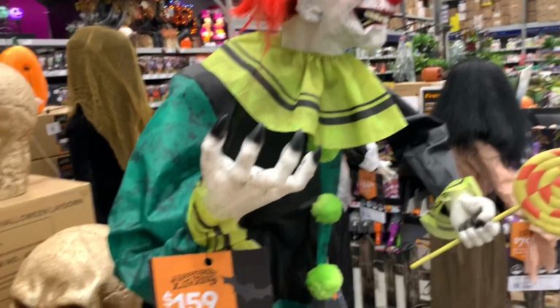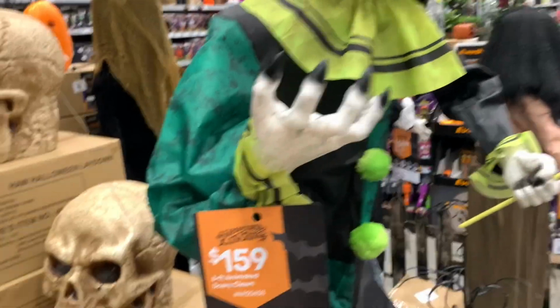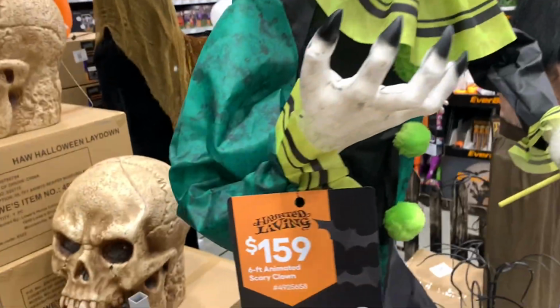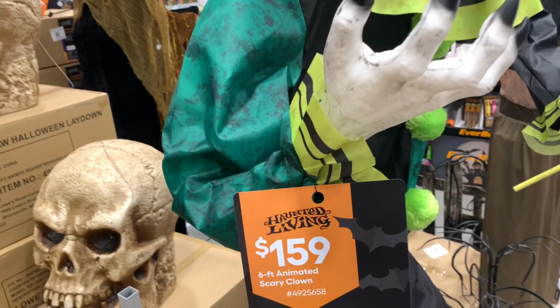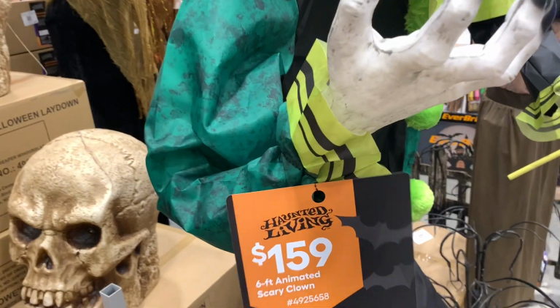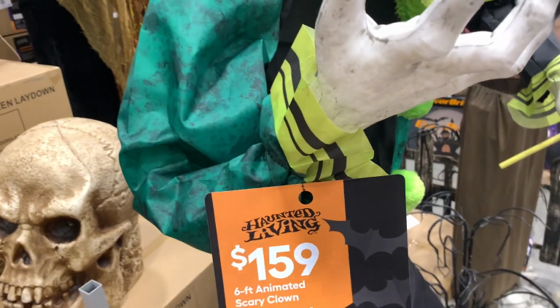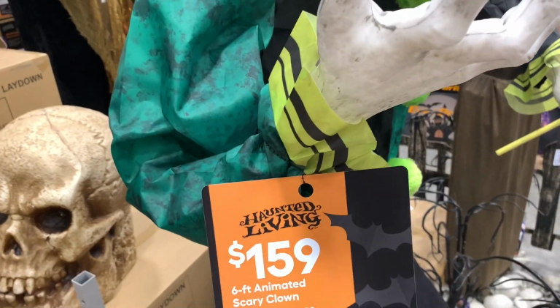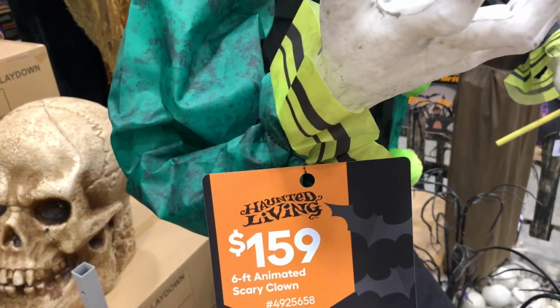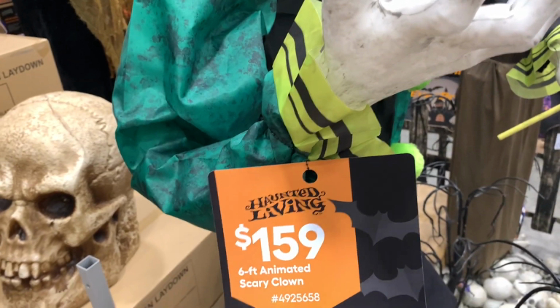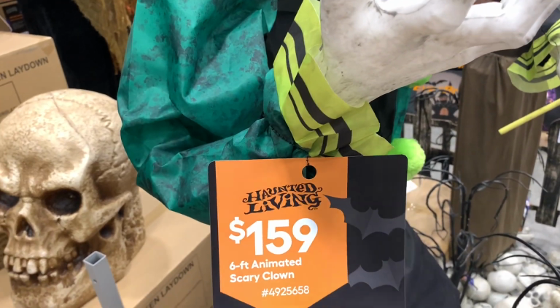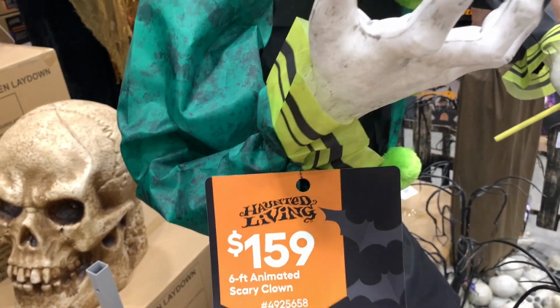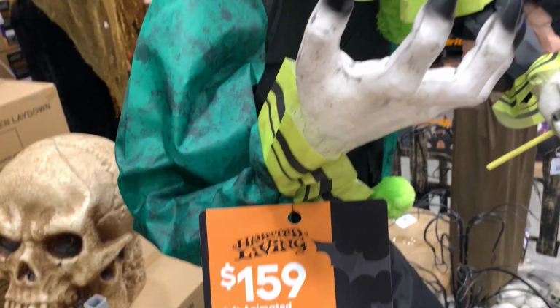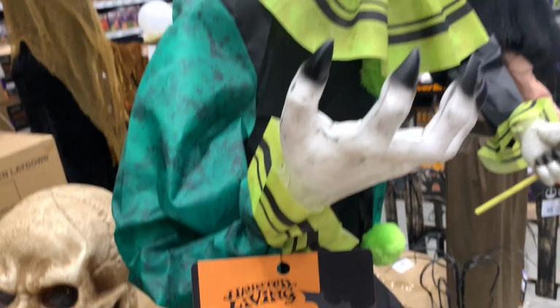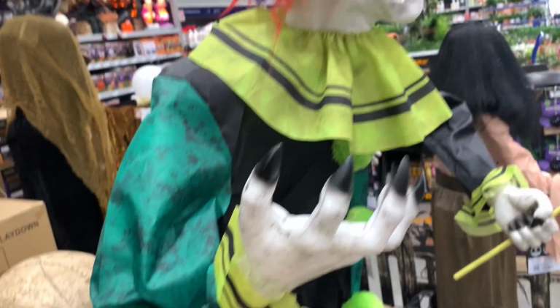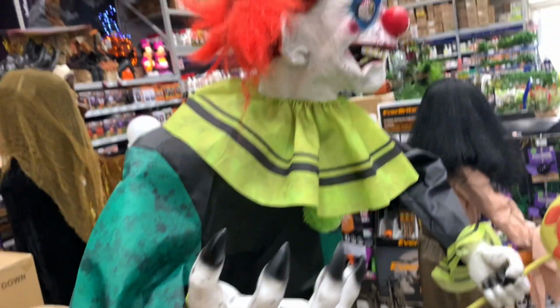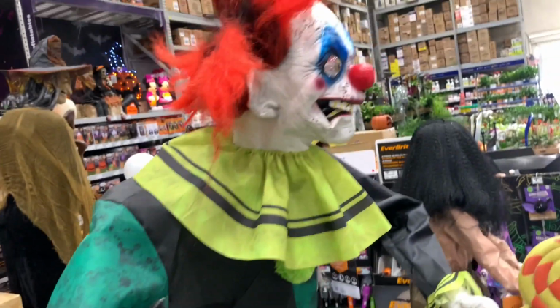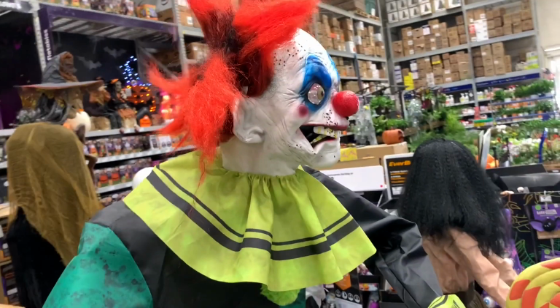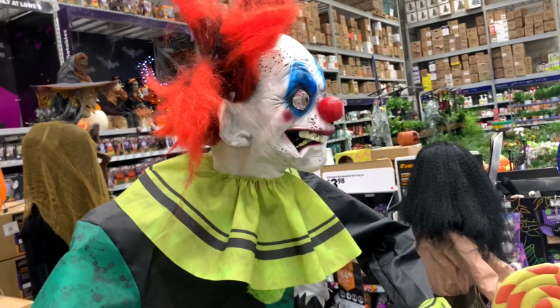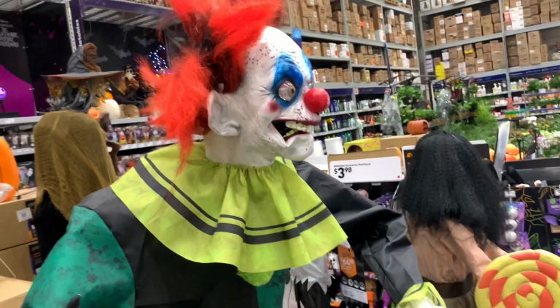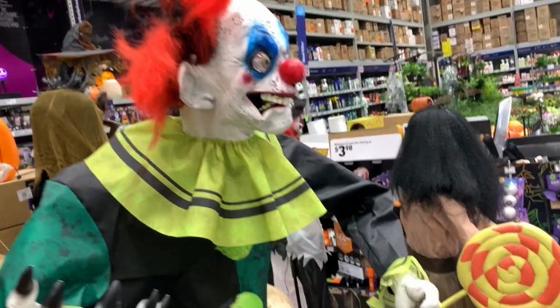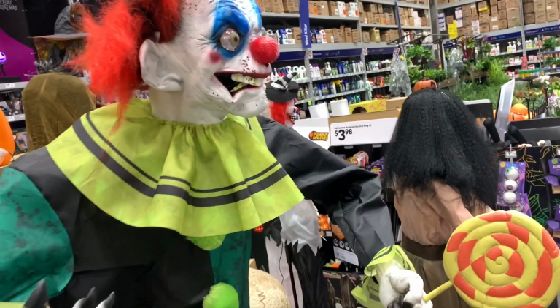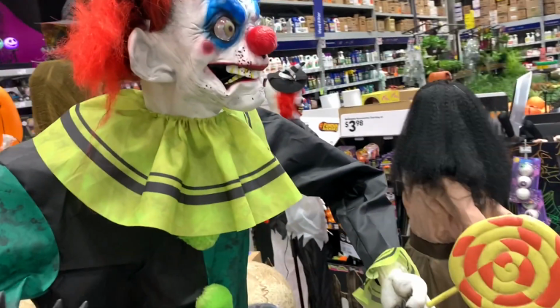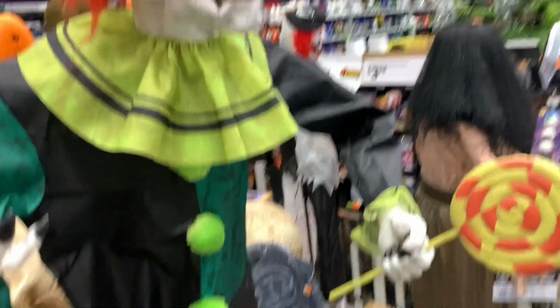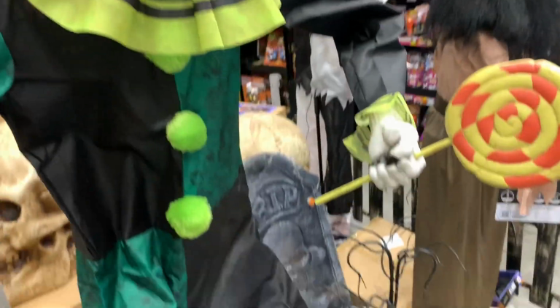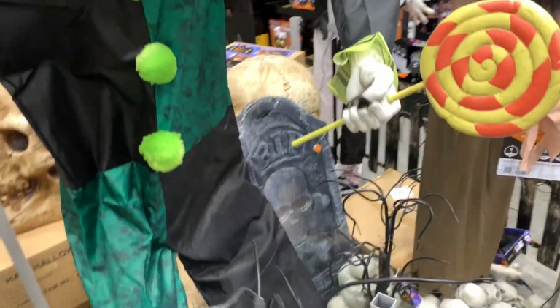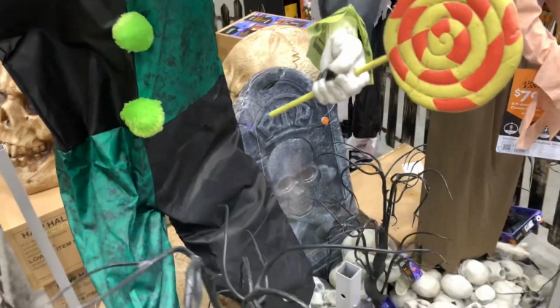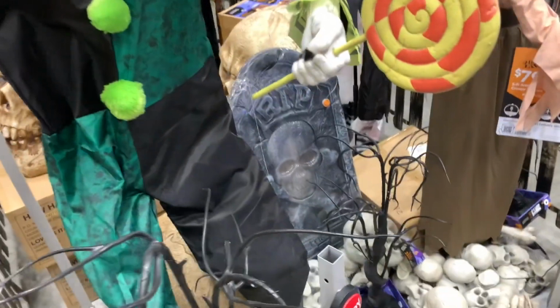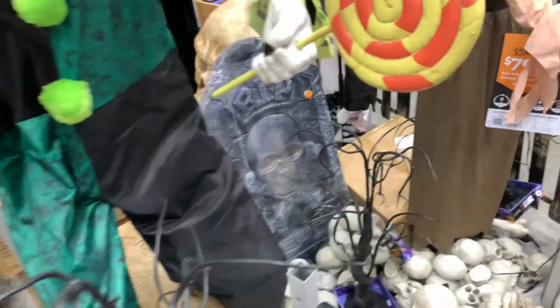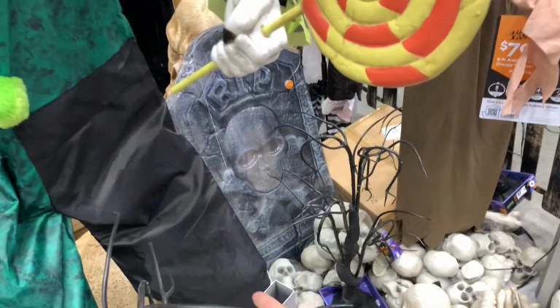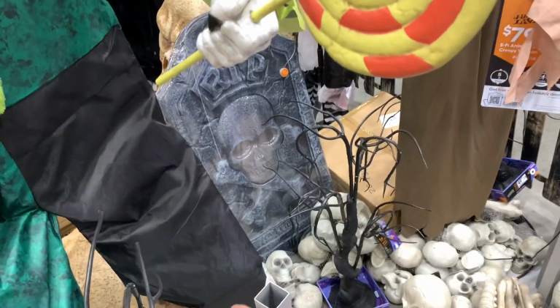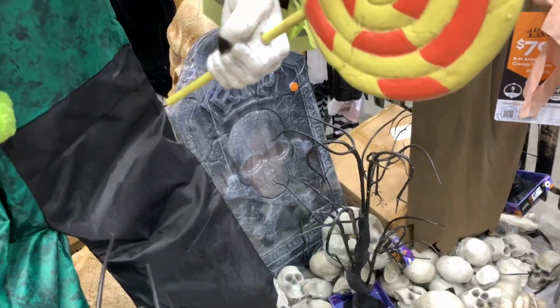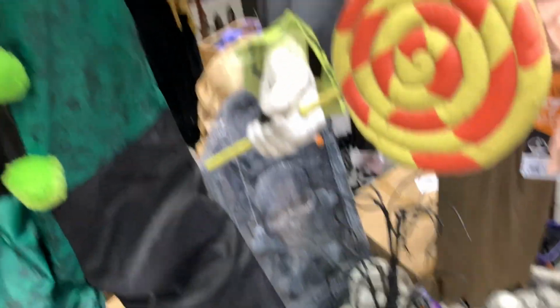This one is also called Scary Clown — he's $159, a little bit bigger than the other clown we were looking at. Let's hit the button.